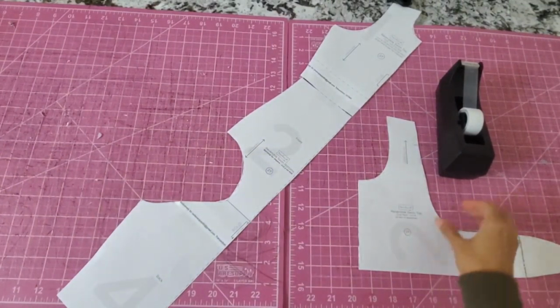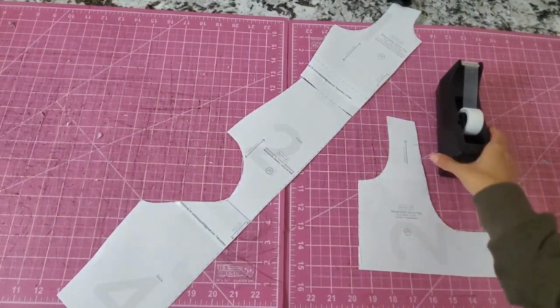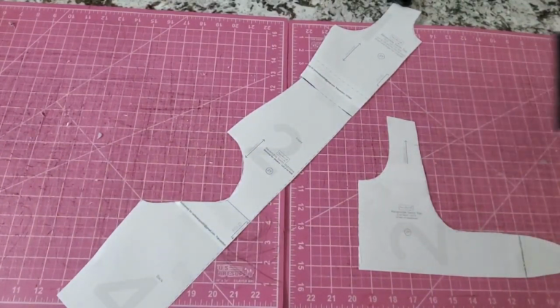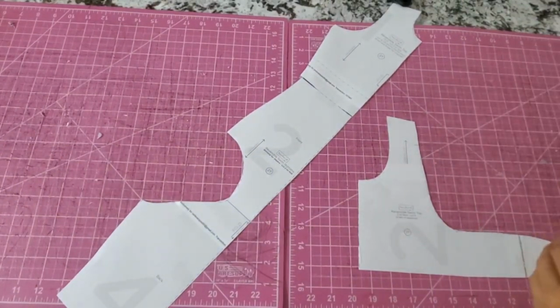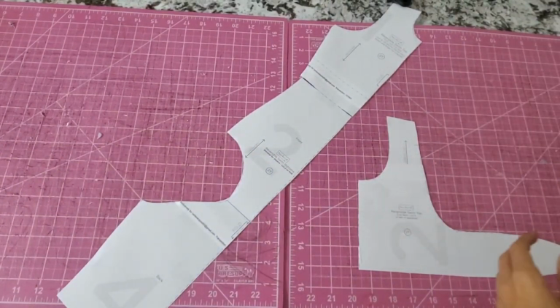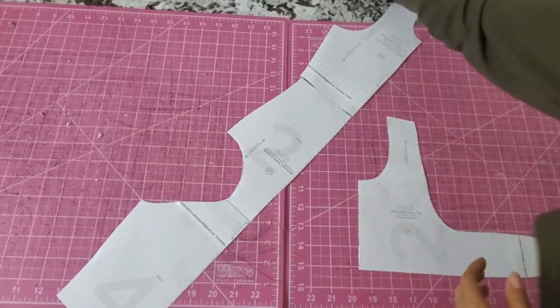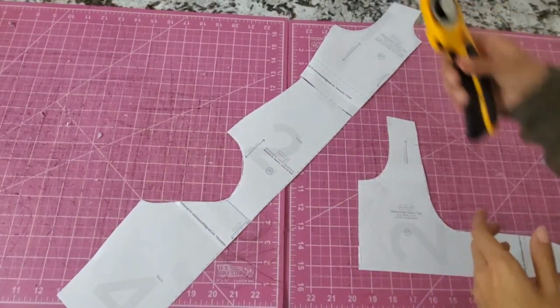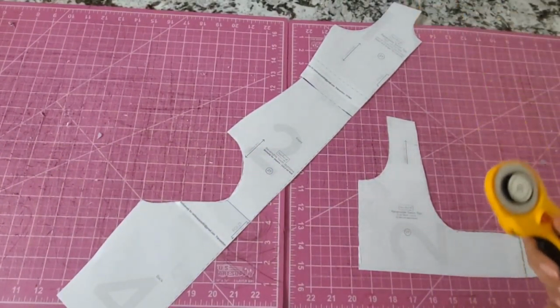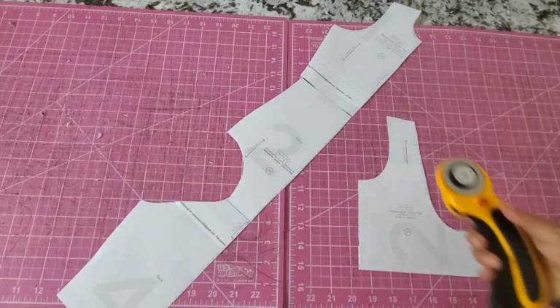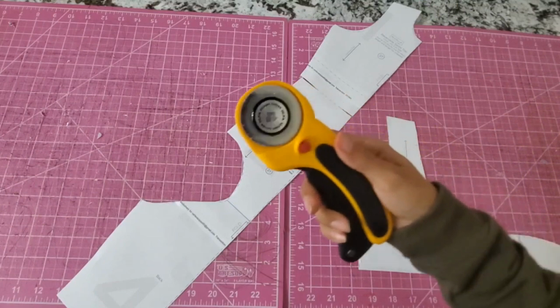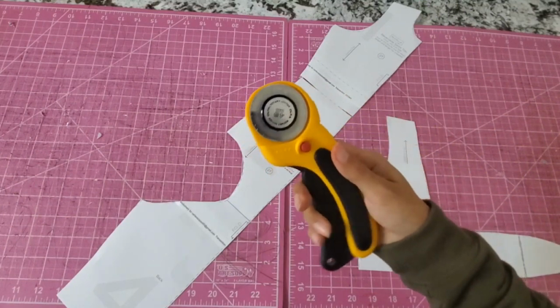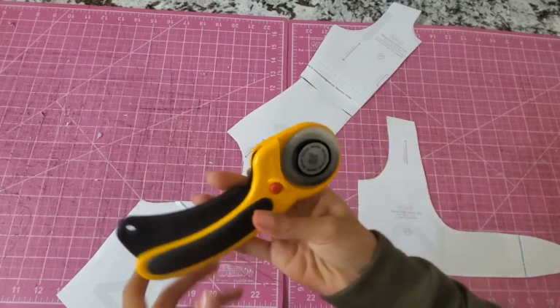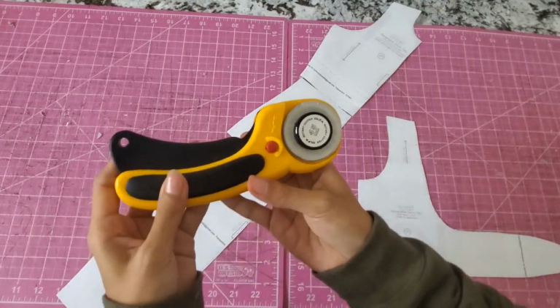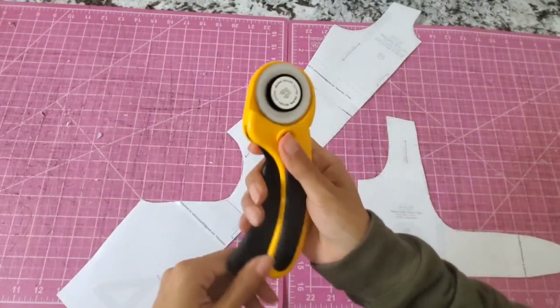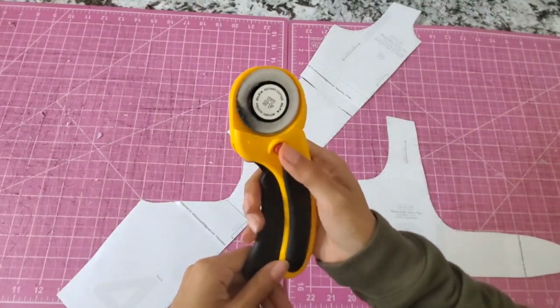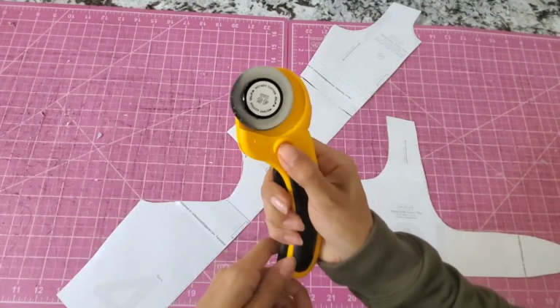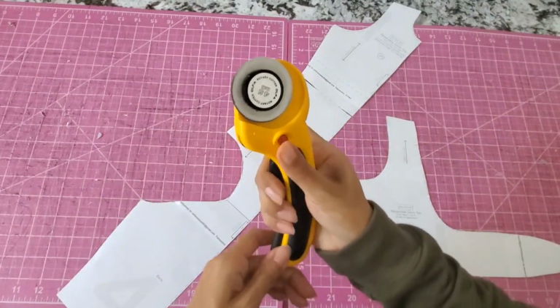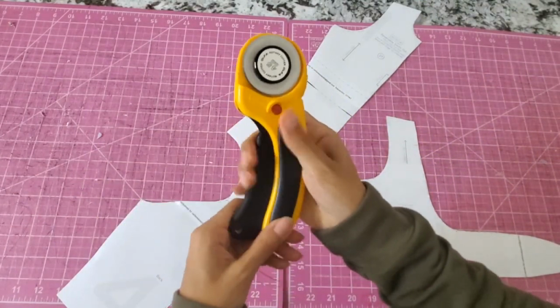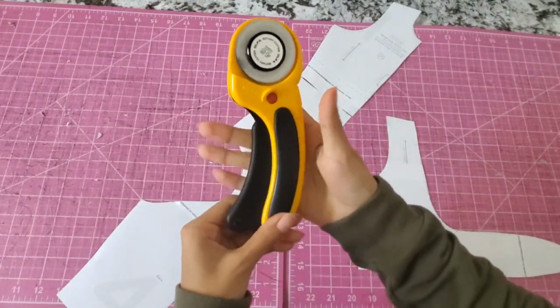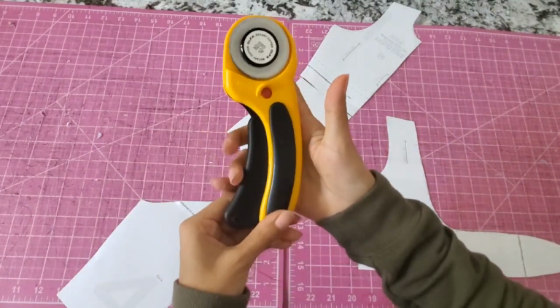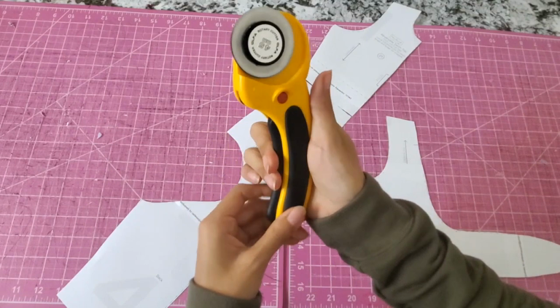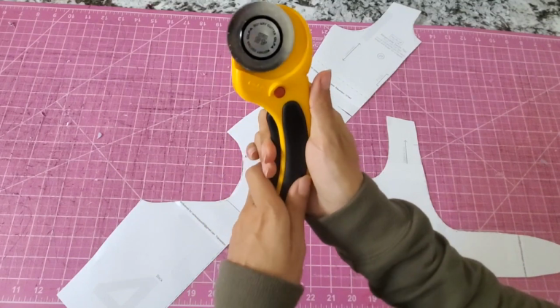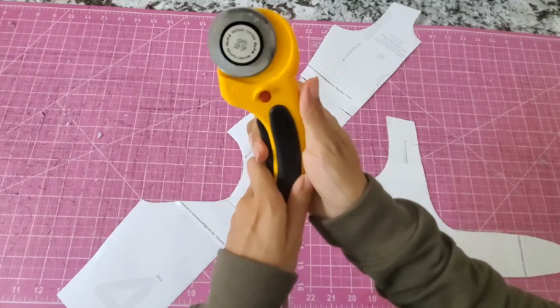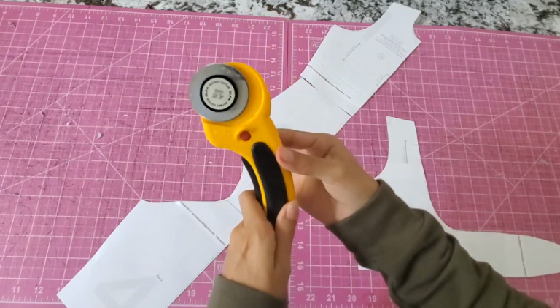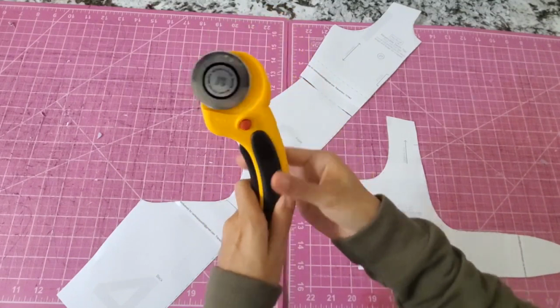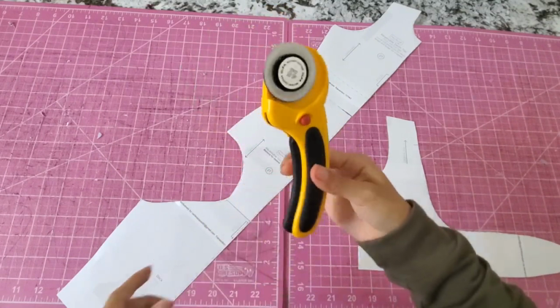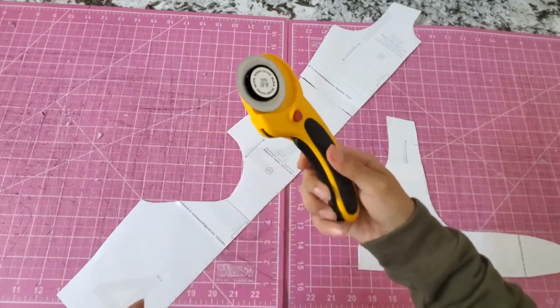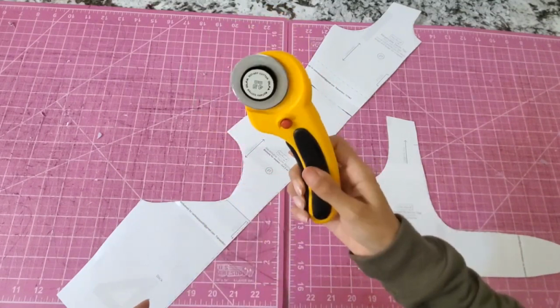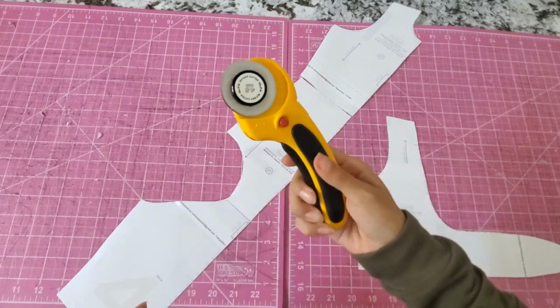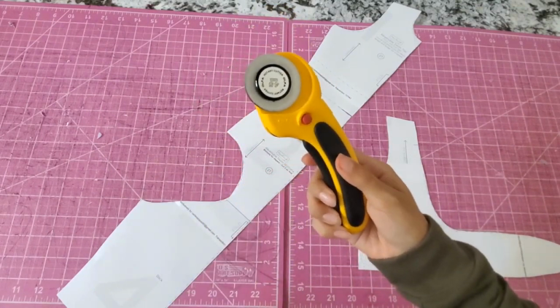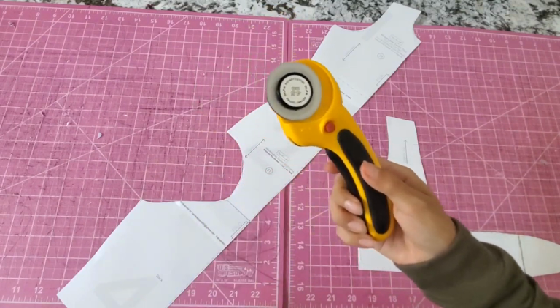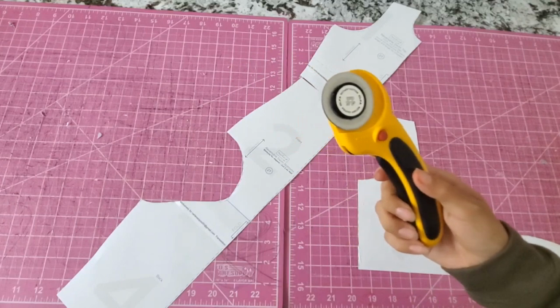When I'm cutting the fabric, it'll make it easier to just follow along this line. So now we're going to just have this giant piece, and that's what we're going to use to cut our fabric. I'm going to show you how I cut. I like to use this Olfa cutter I got on Amazon, and I actually like to push the button while the blade is out.